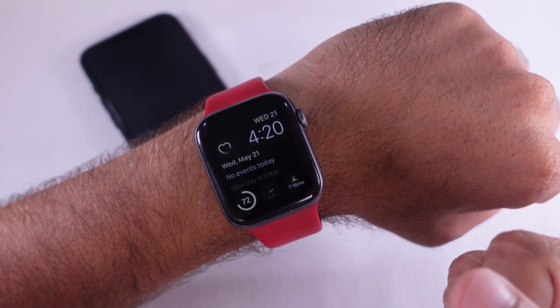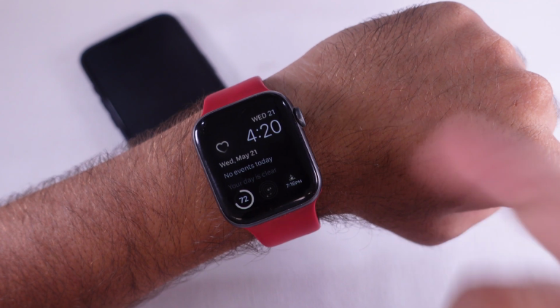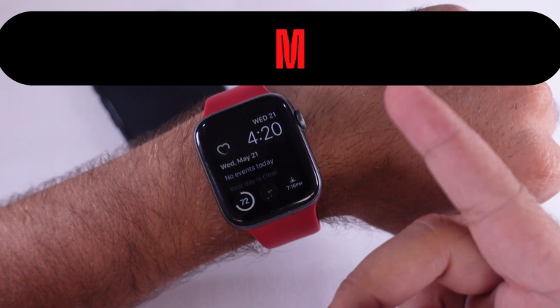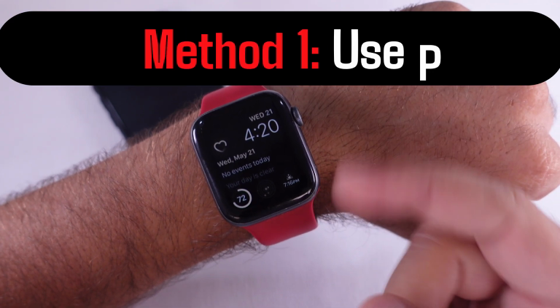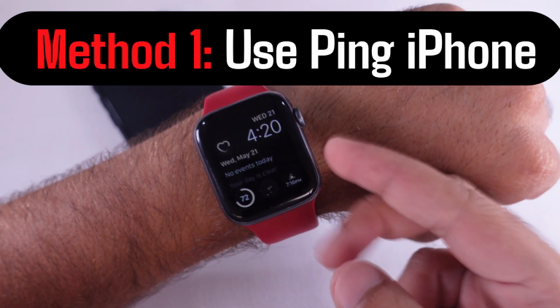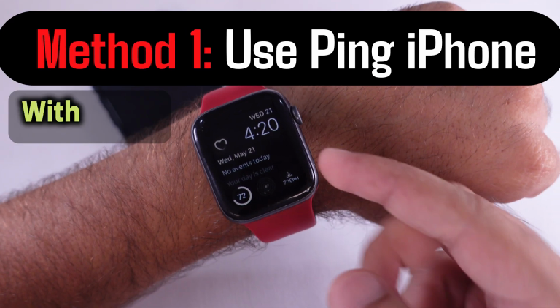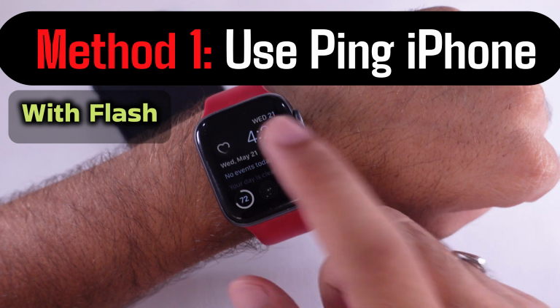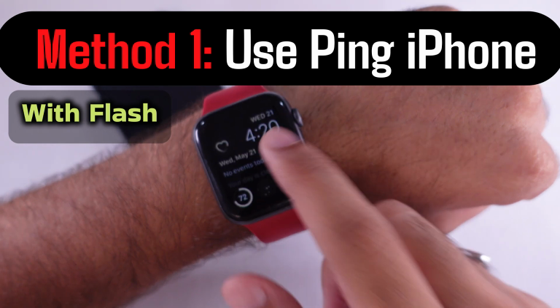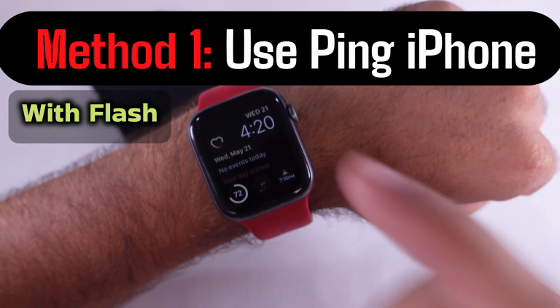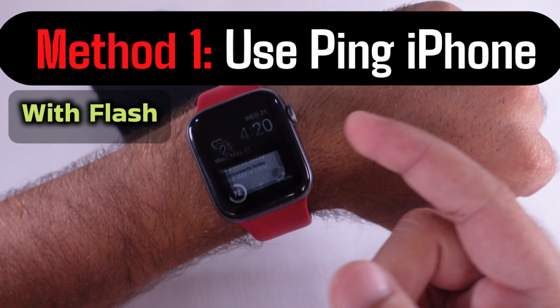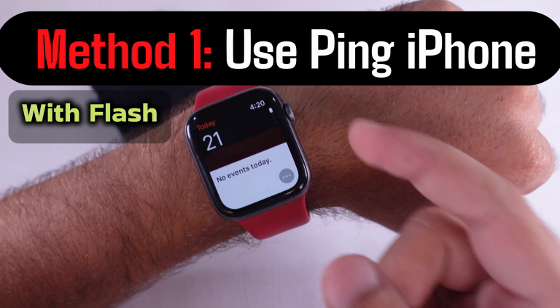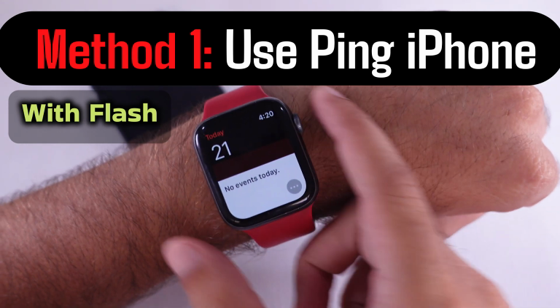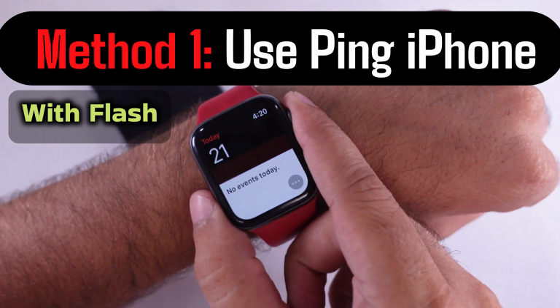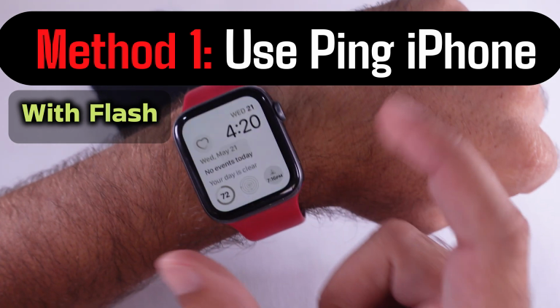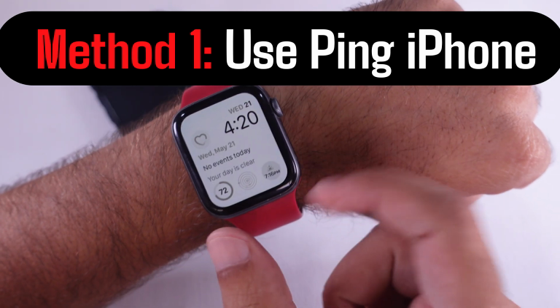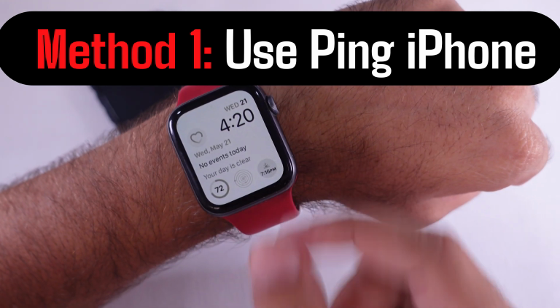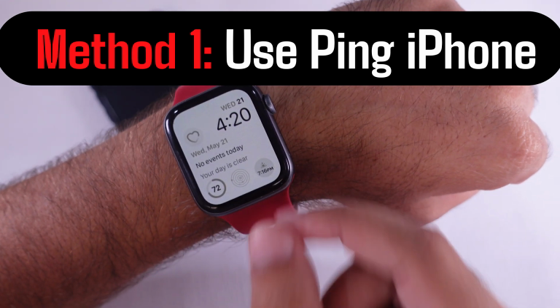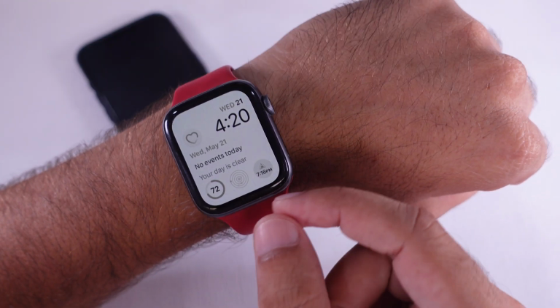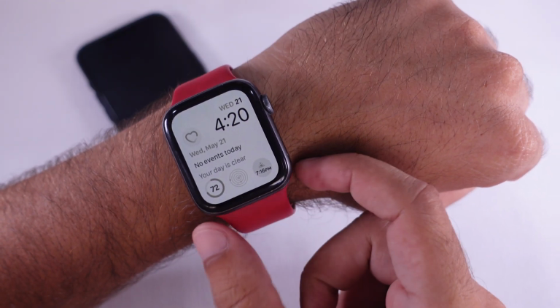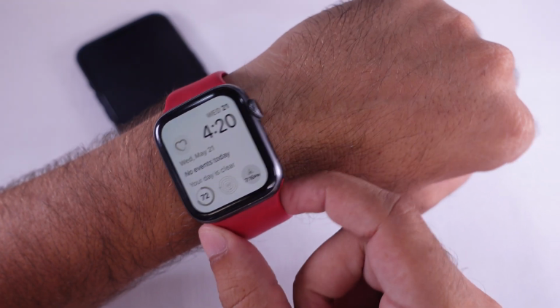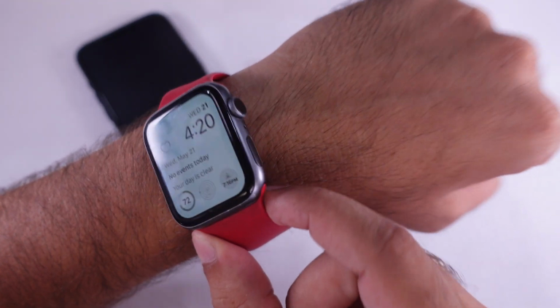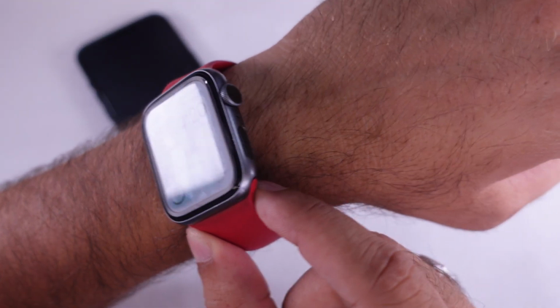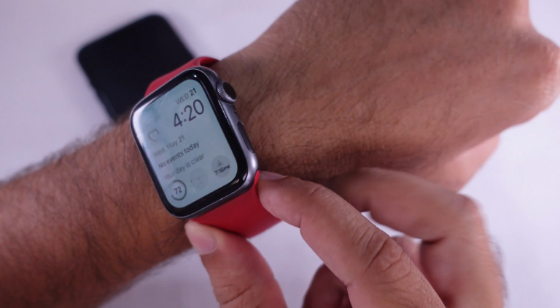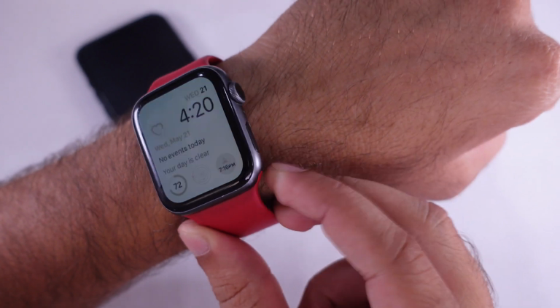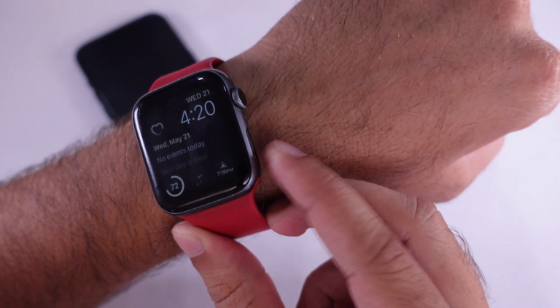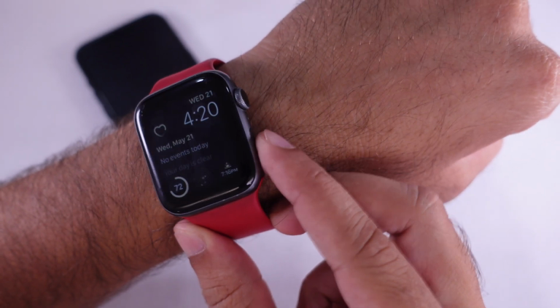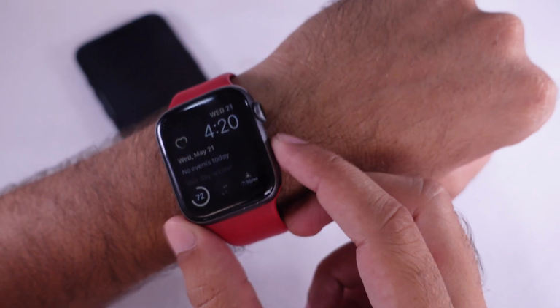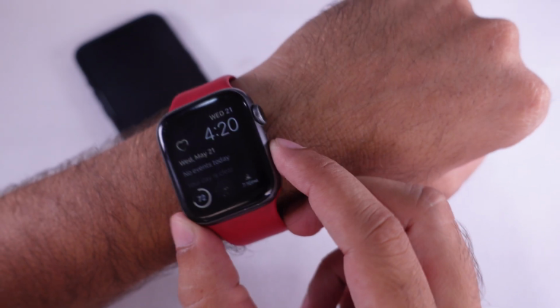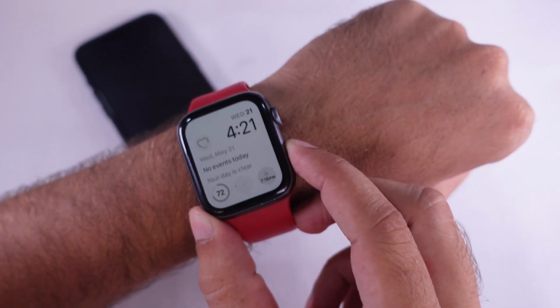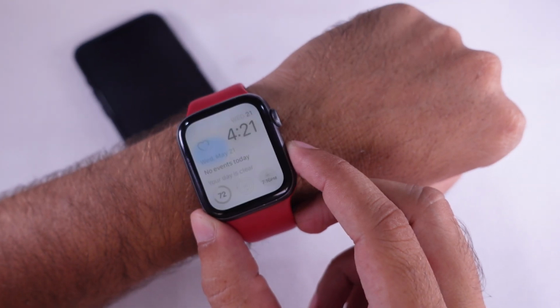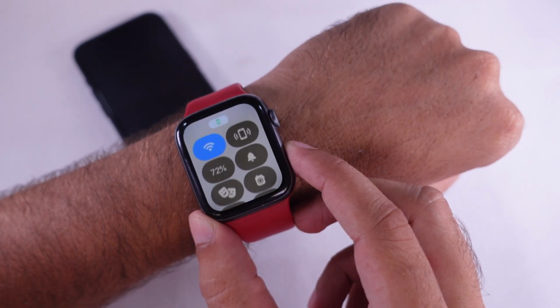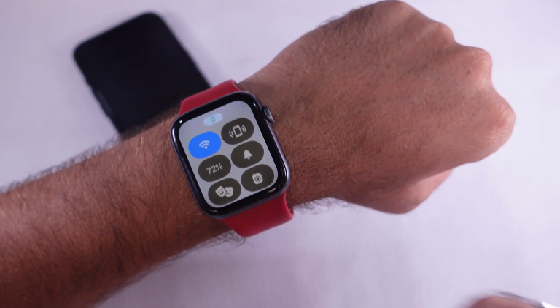The first method is using Ping iPhone from Apple Watch. Open the Control Center on your Apple Watch by pressing the side button.